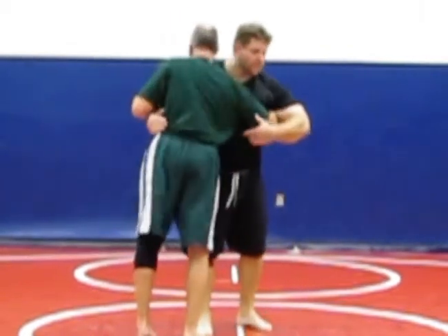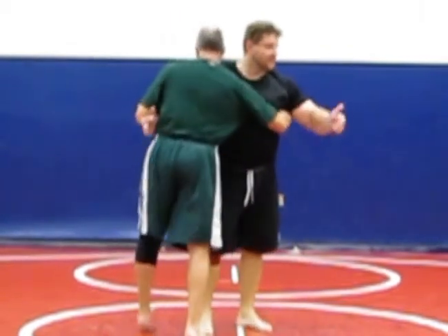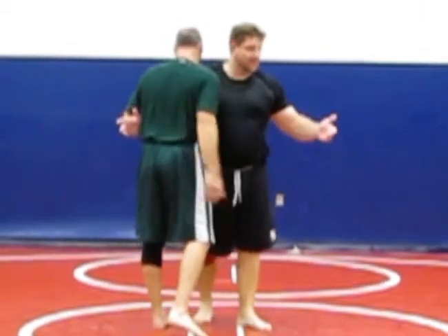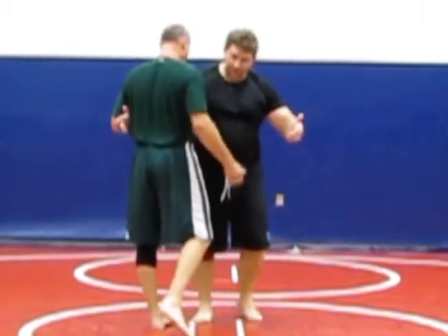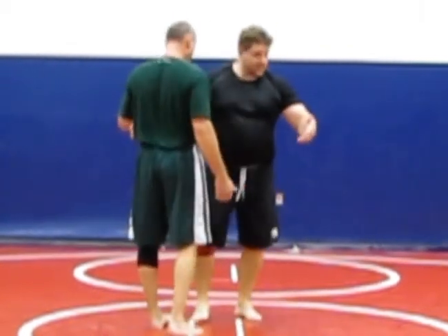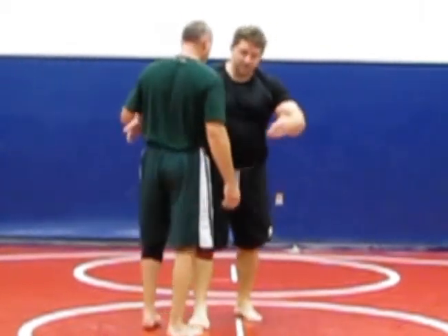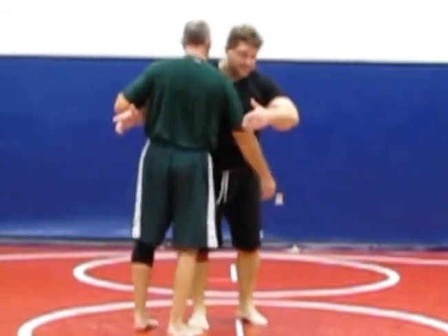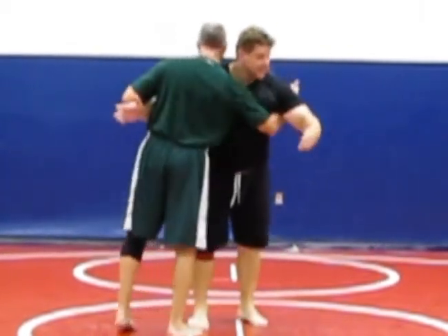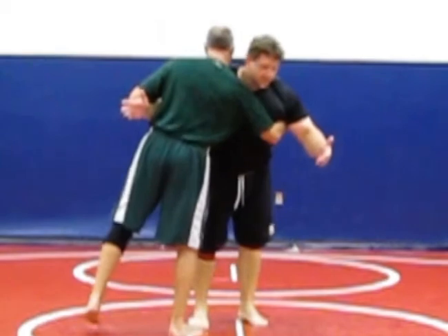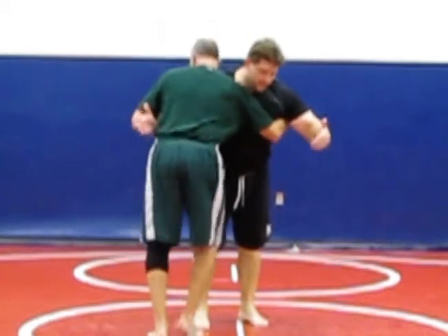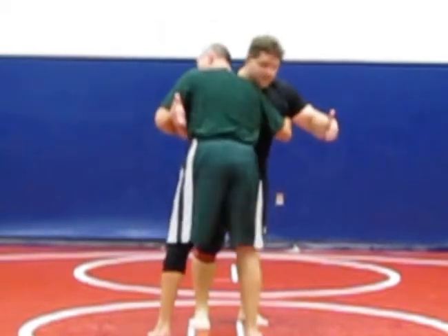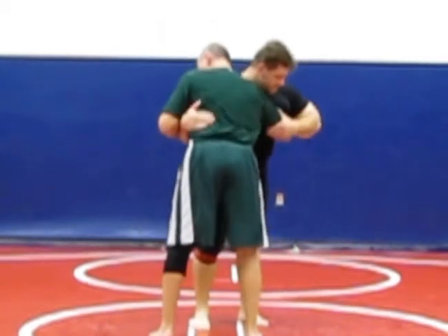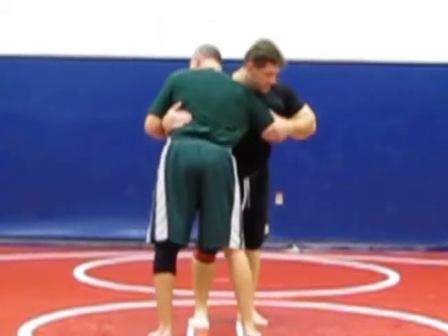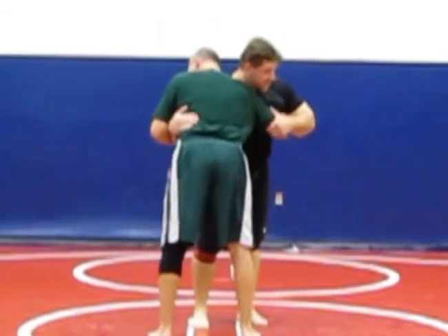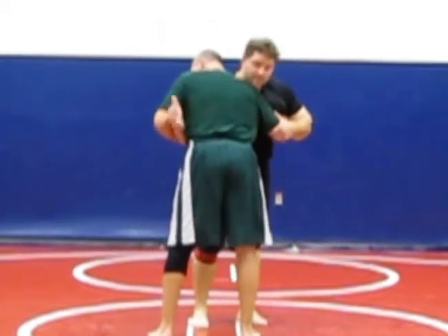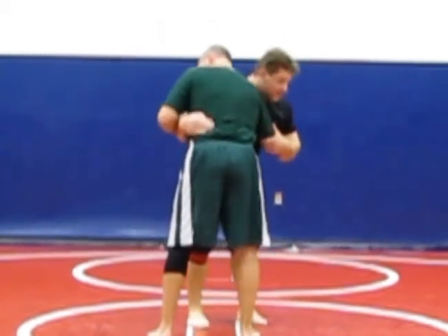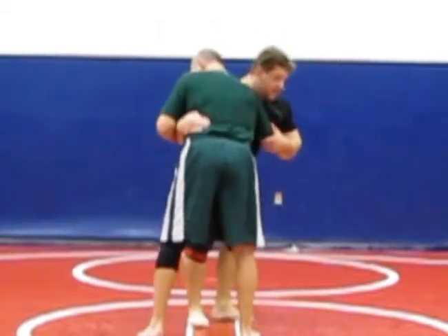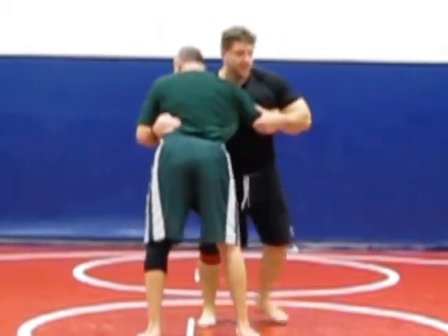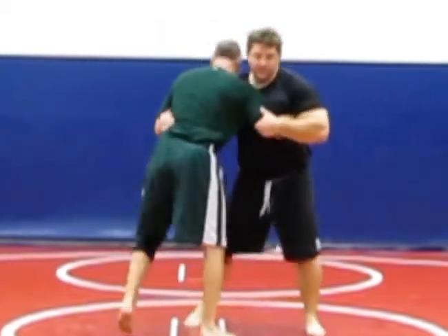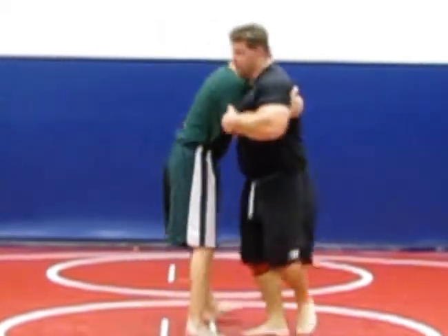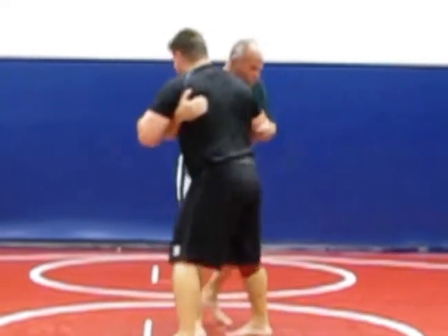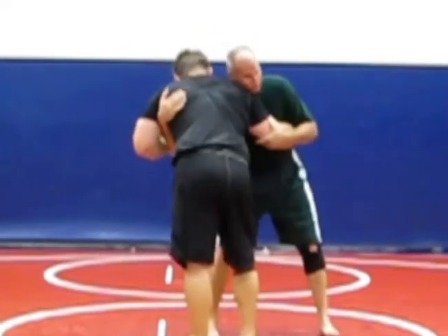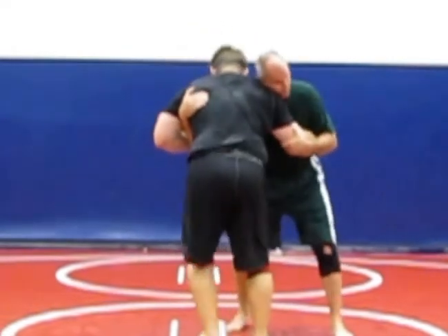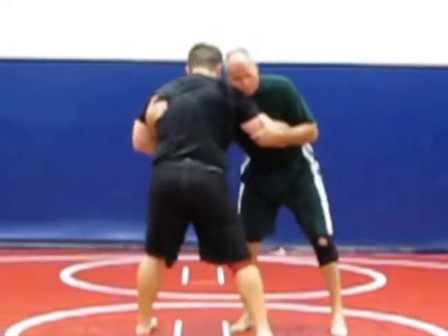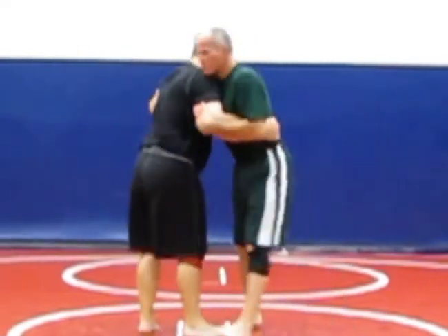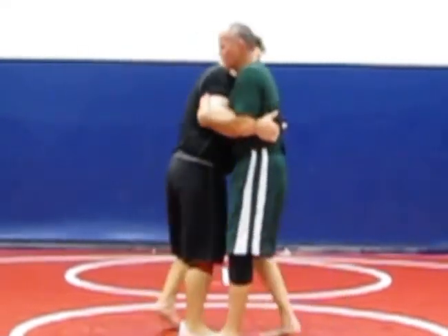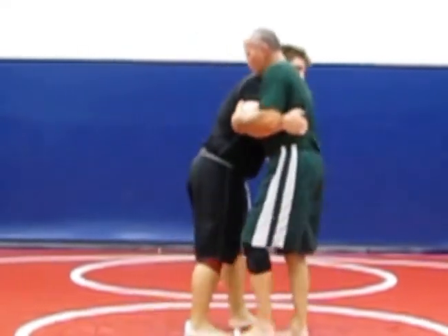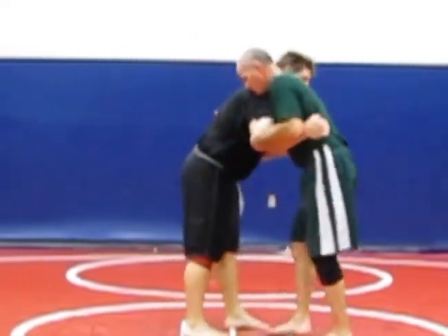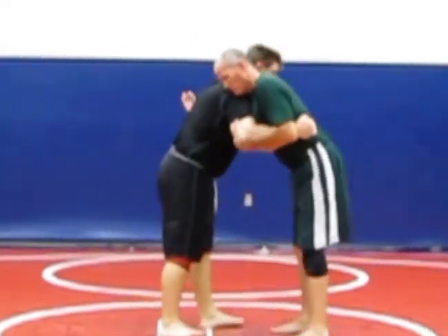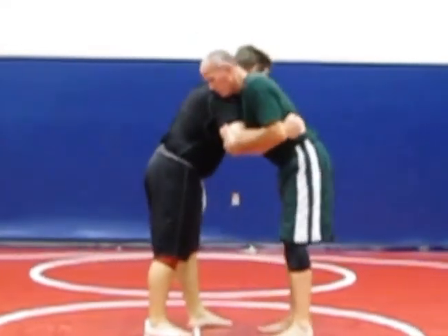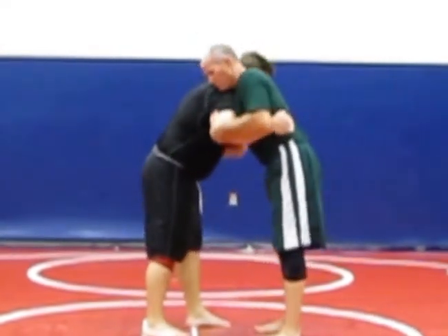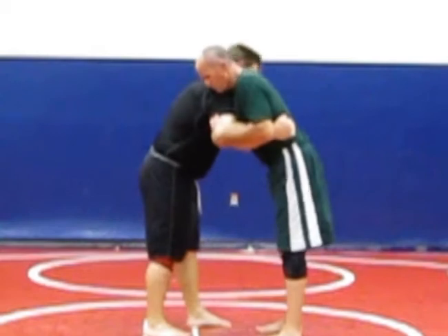Our first tie-up here is a clinch — basically it's like a big hug. I put my hand on his elbow right here in the back, and Greco-Roman has the same thing. So we're both in a neutral position; we both can throw each other from this position.